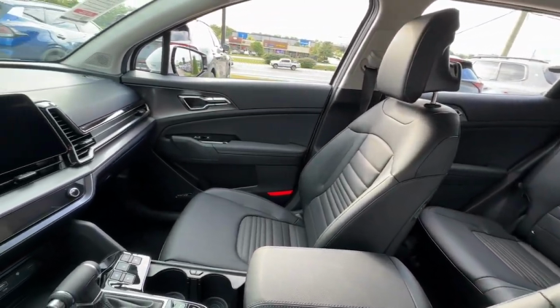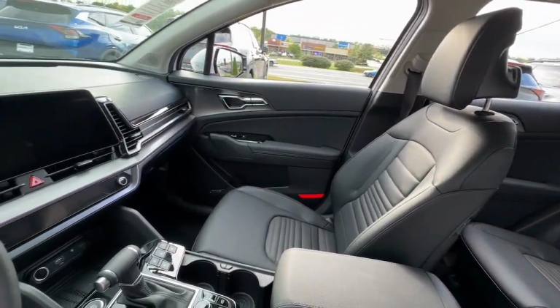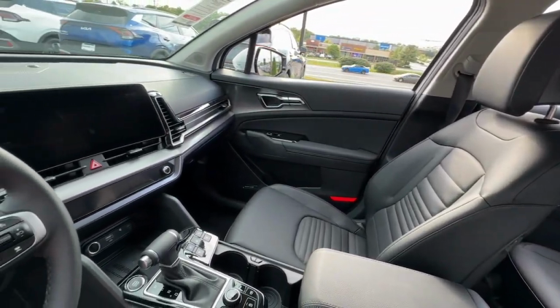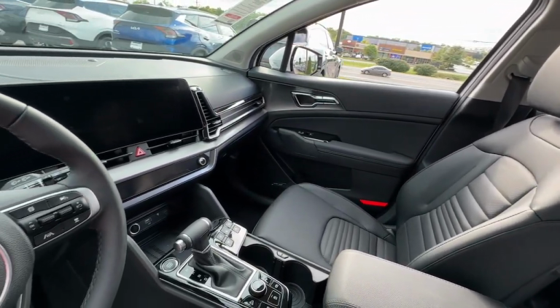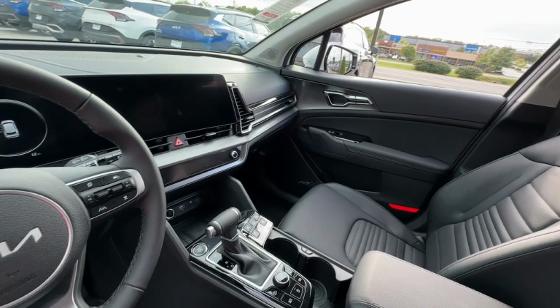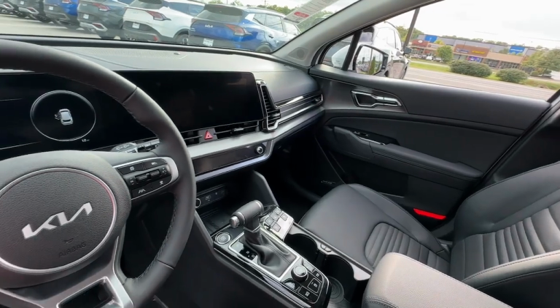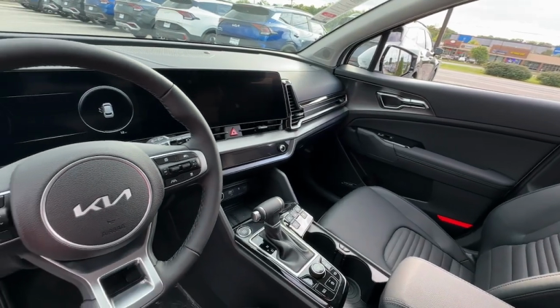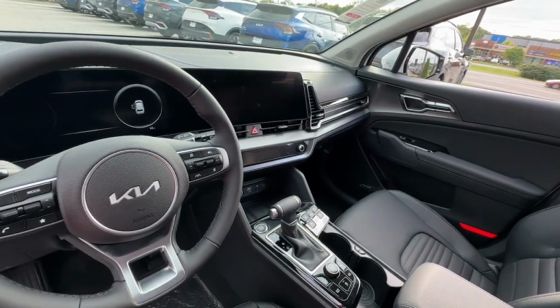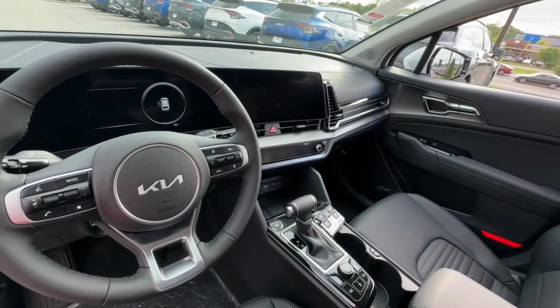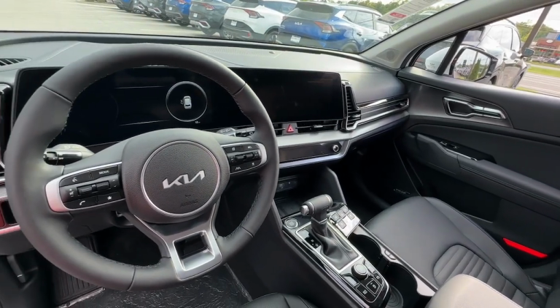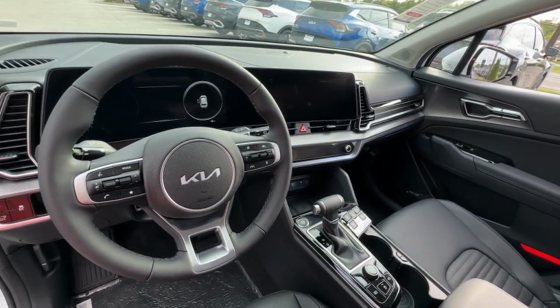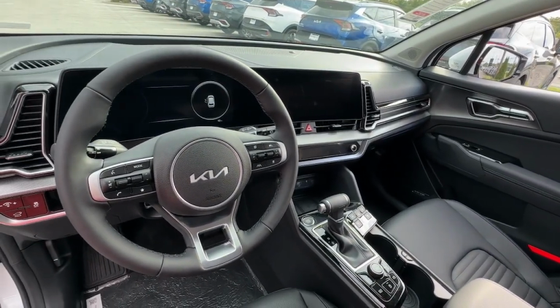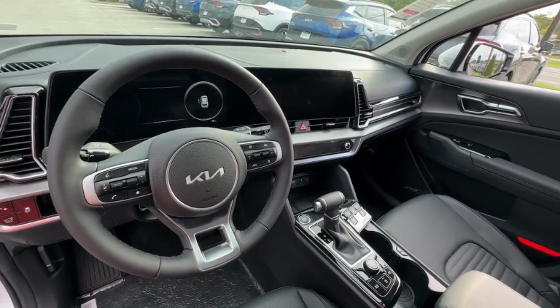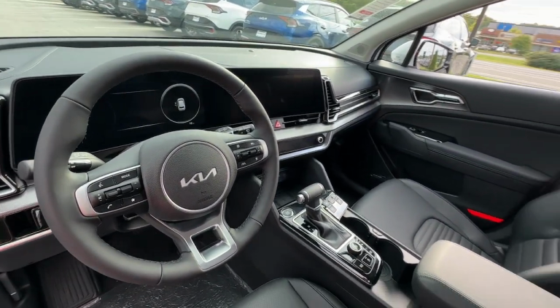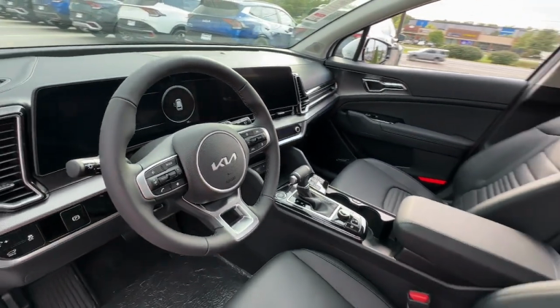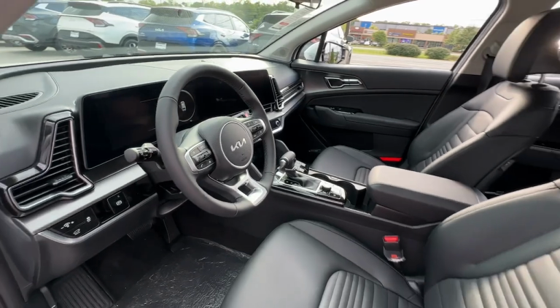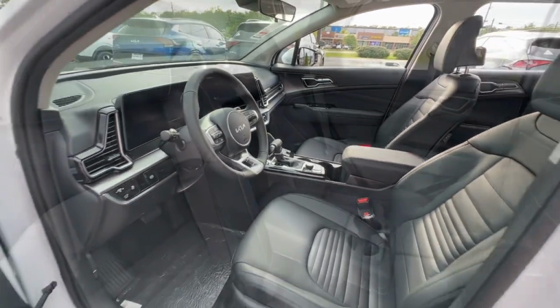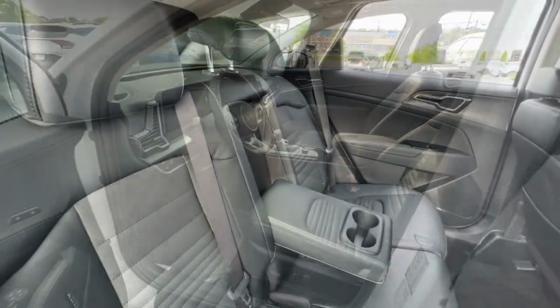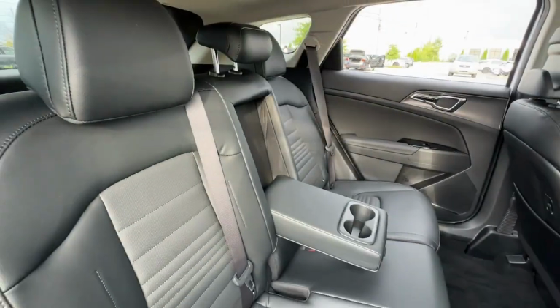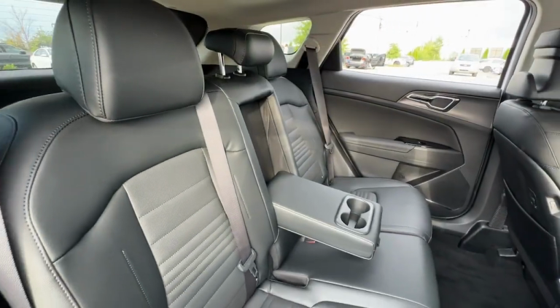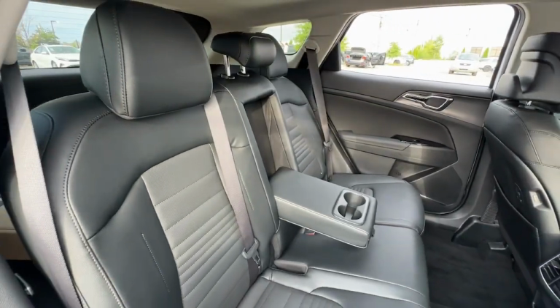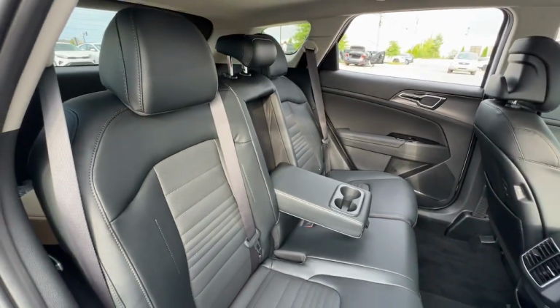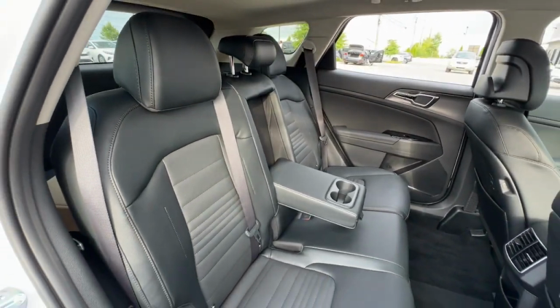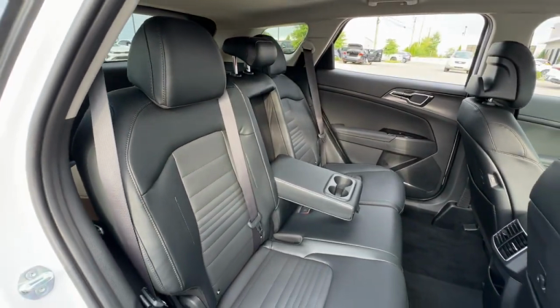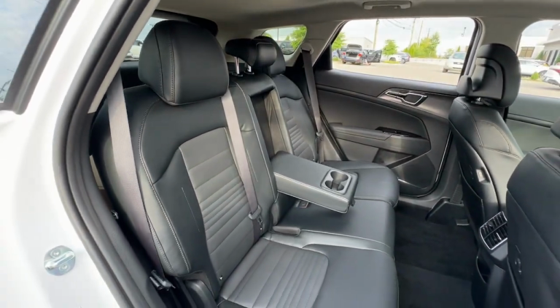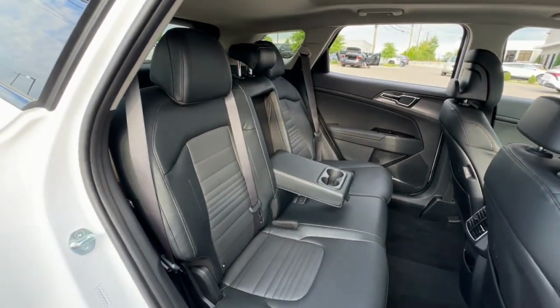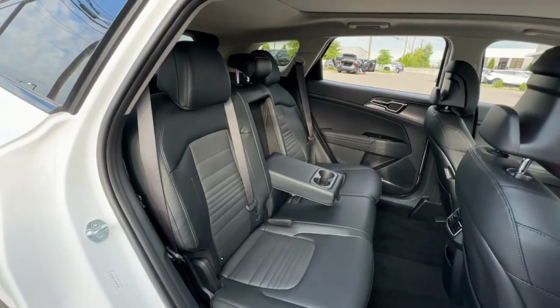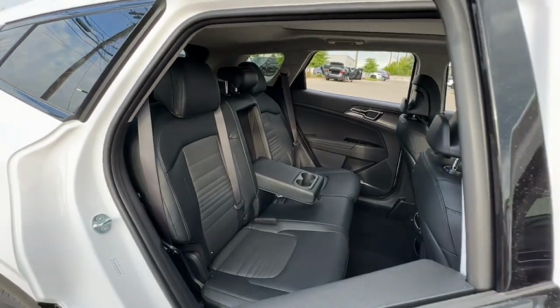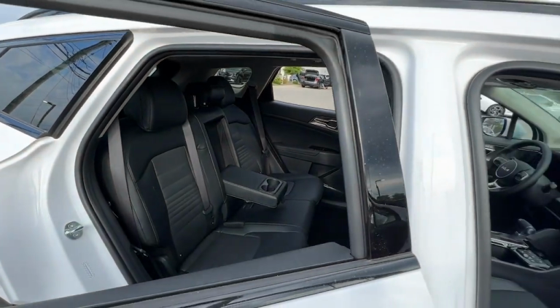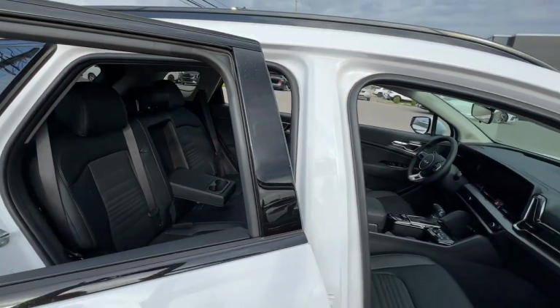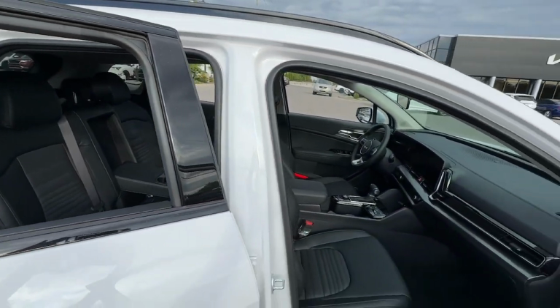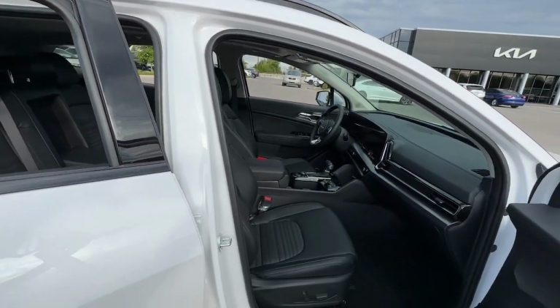These are just some of the great options this vehicle comes with: heated steering wheel, moonroof, keyless entry, navigation system, fog lamps, heated mirrors, power passenger seat, premium sound system, satellite radio, and power liftgate.